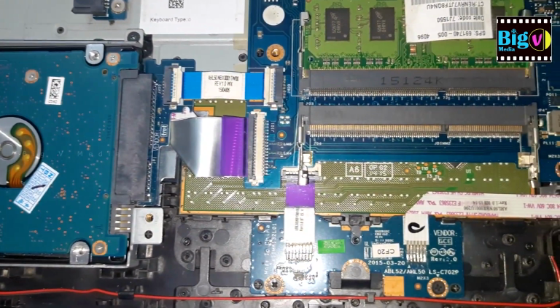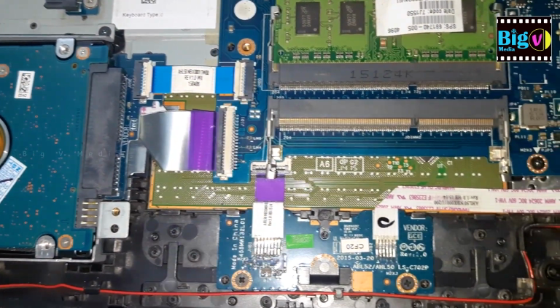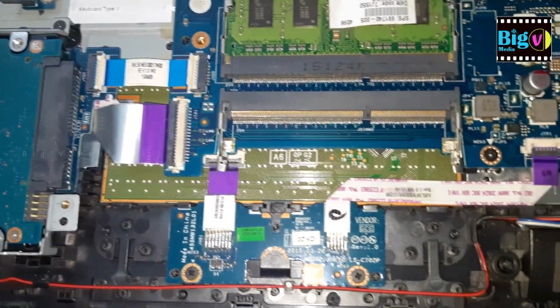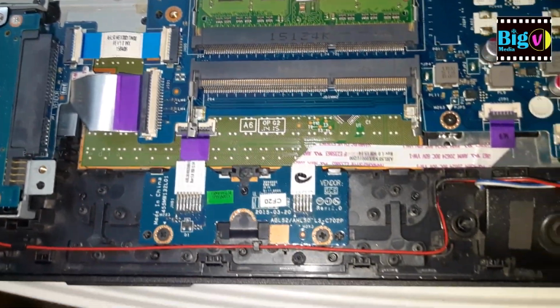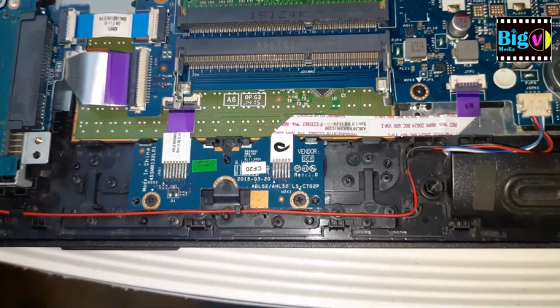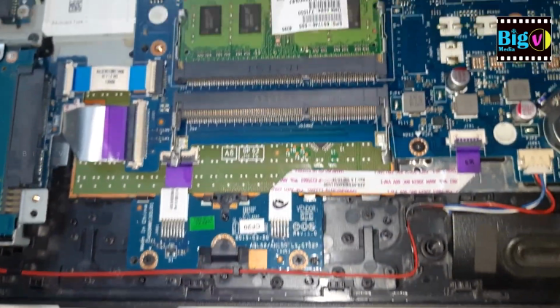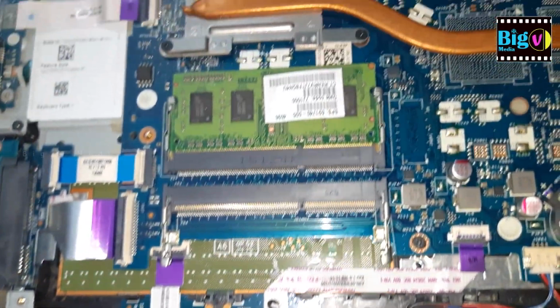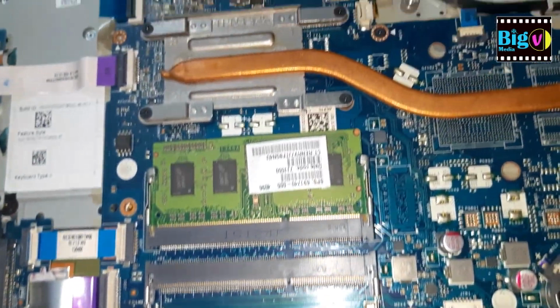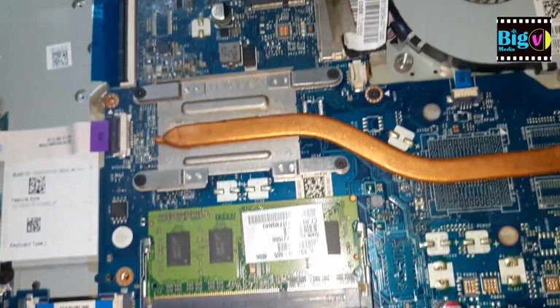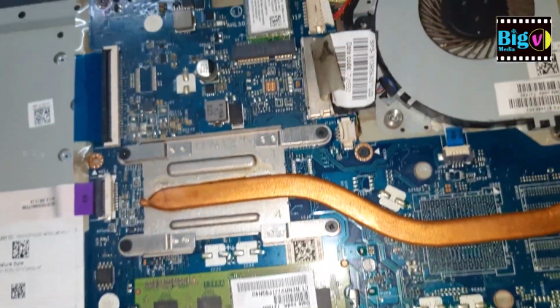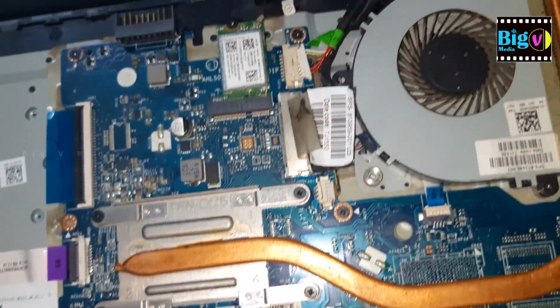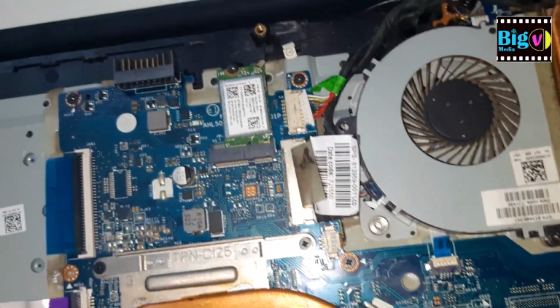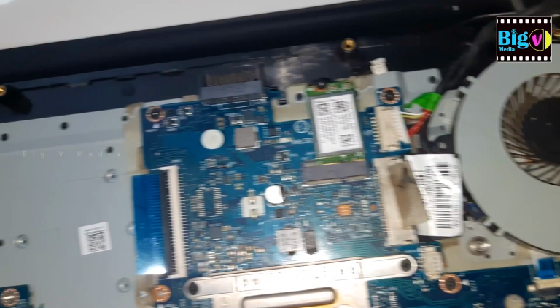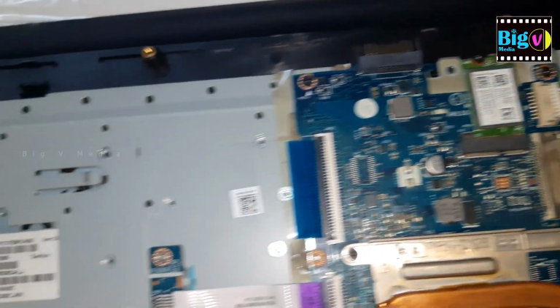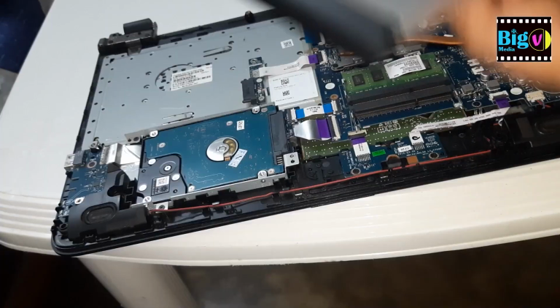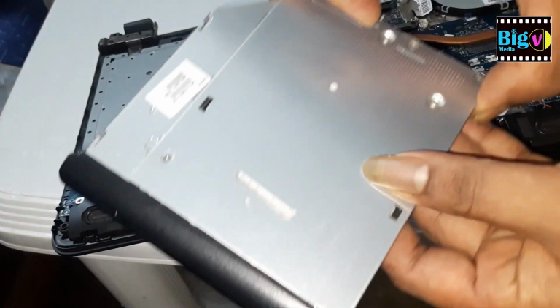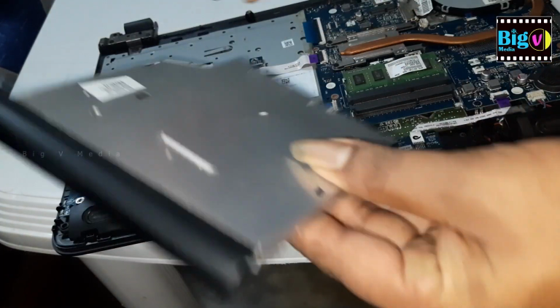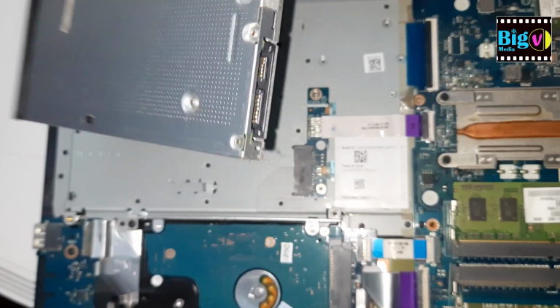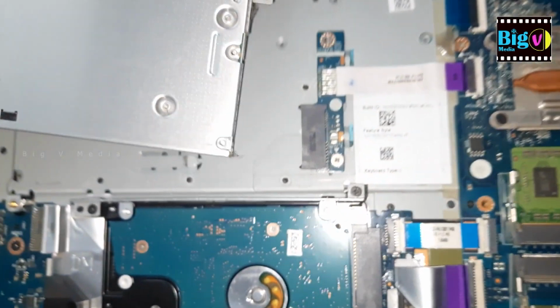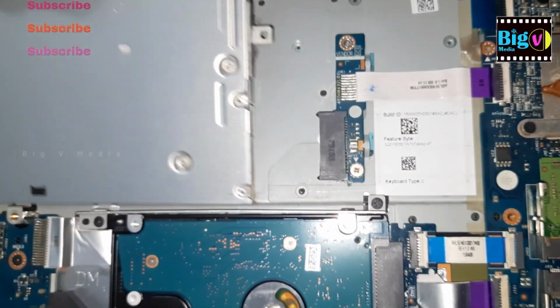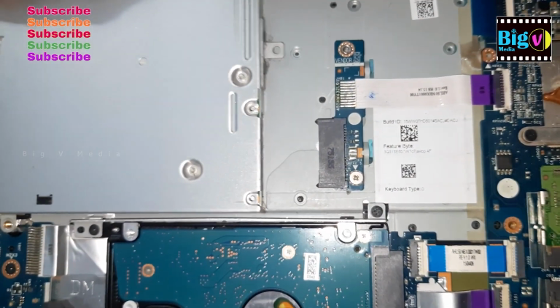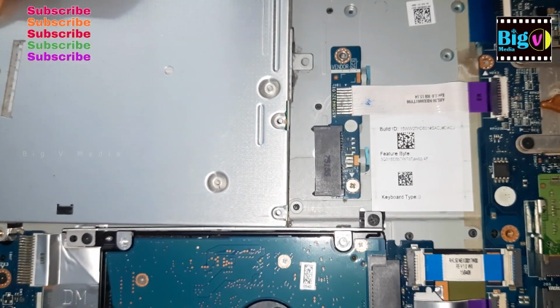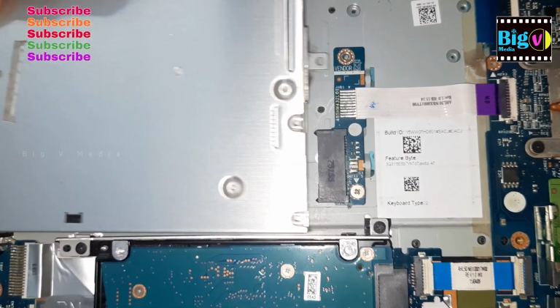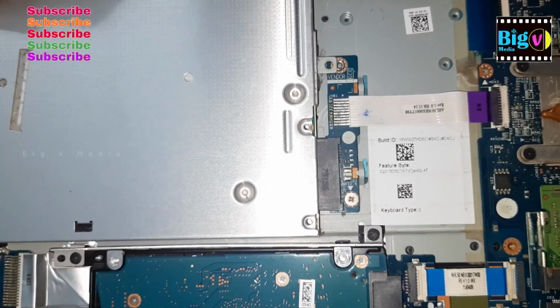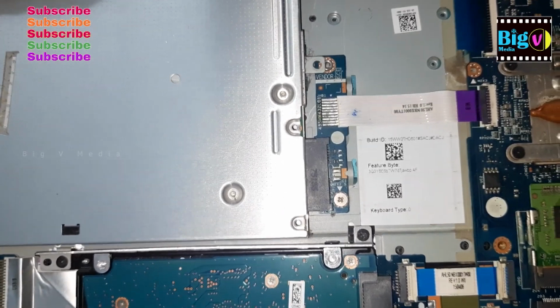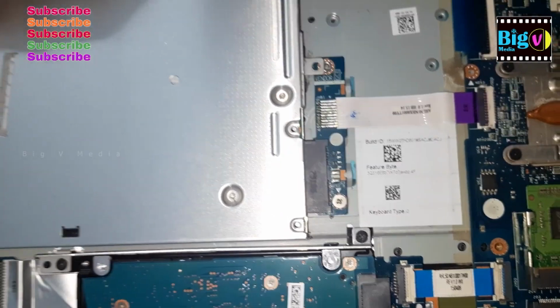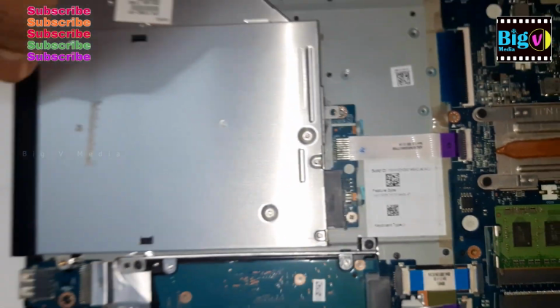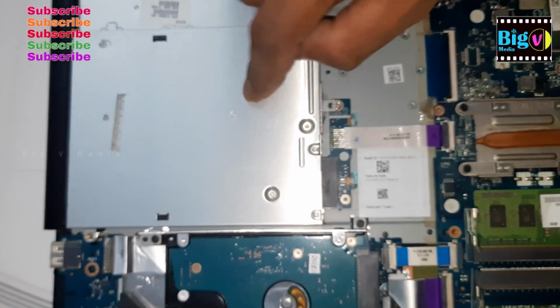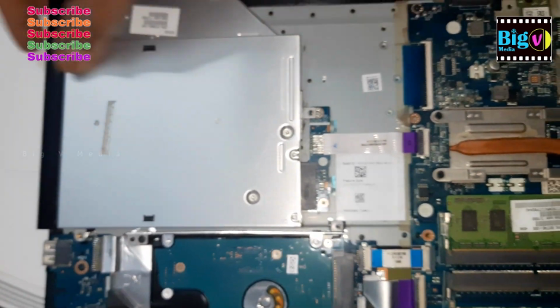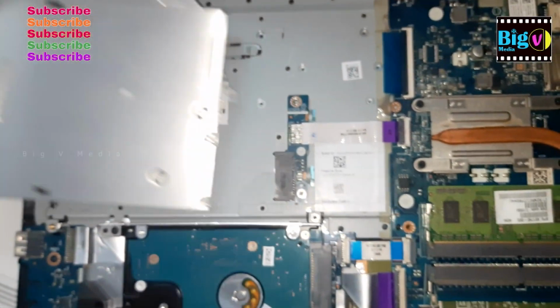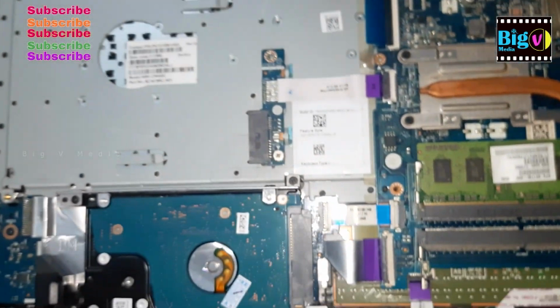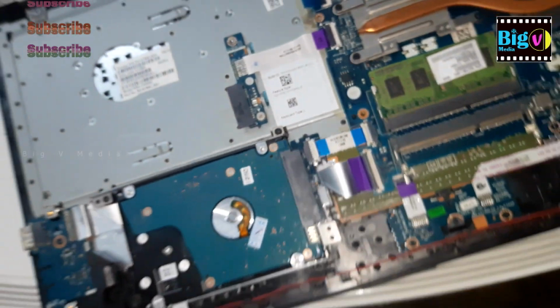The DVD drive is typically located on one side of the laptop and is held in place by screws and a sliding mechanism. When properly installed, the drive sits flush with the rest of the laptop and can be easily accessed through the drive opening on the laptop's case.